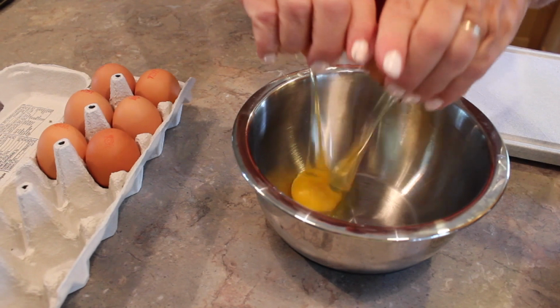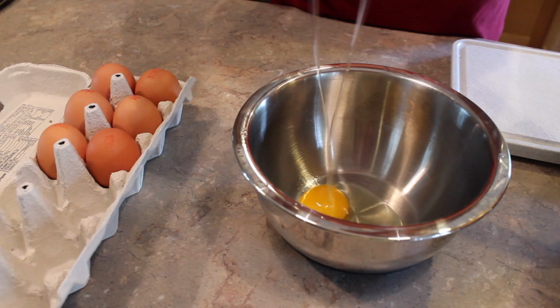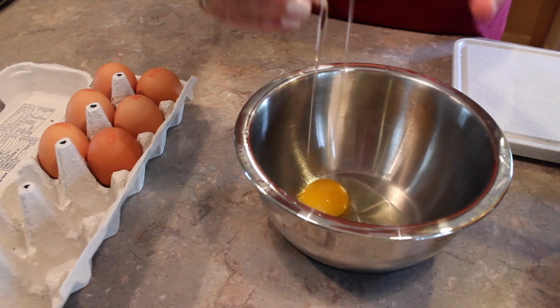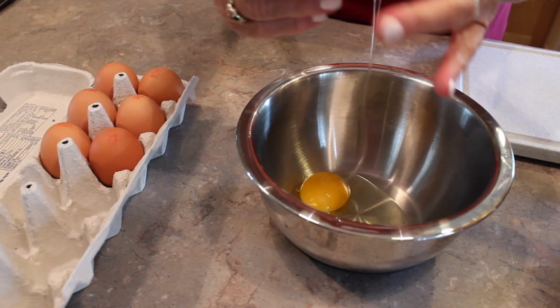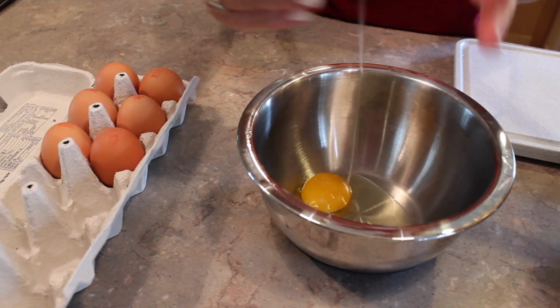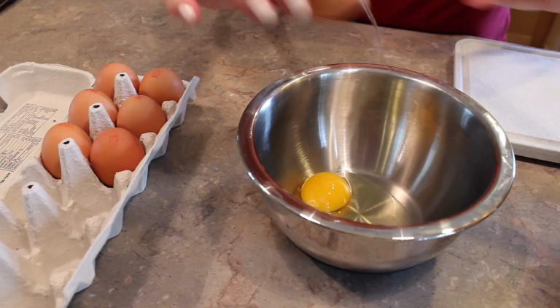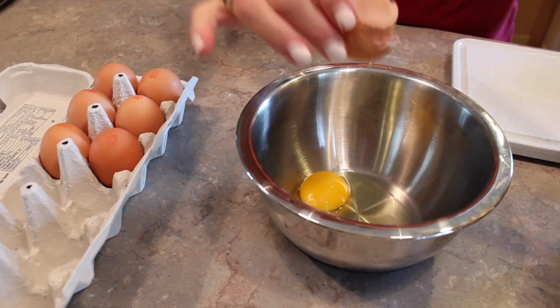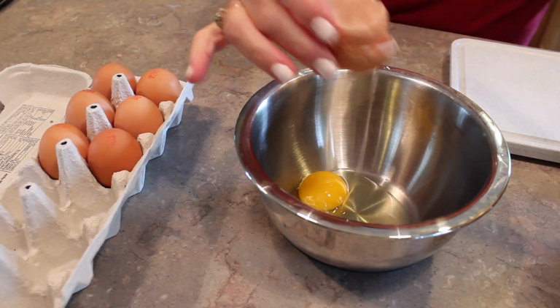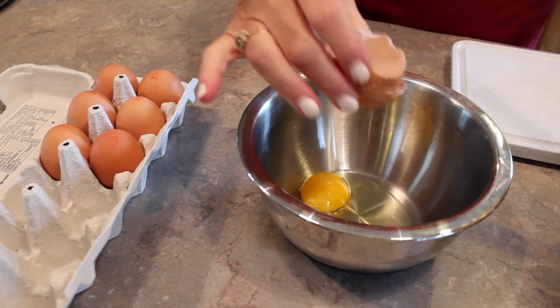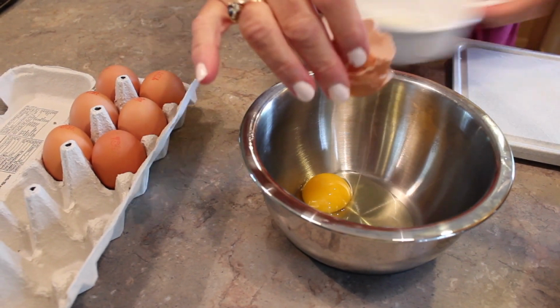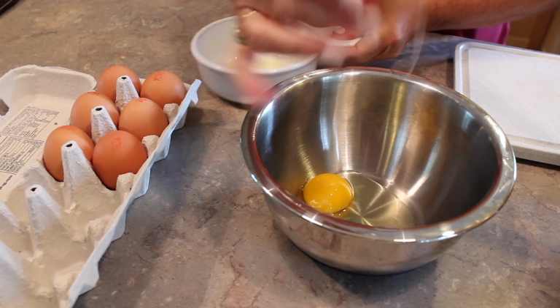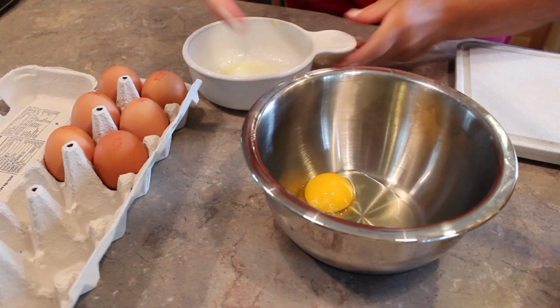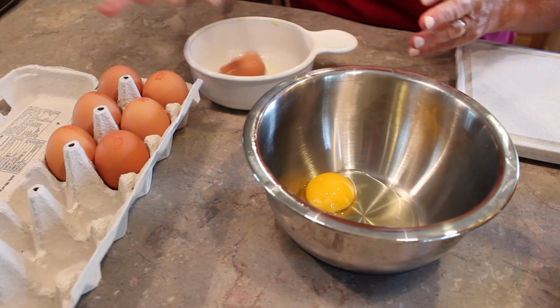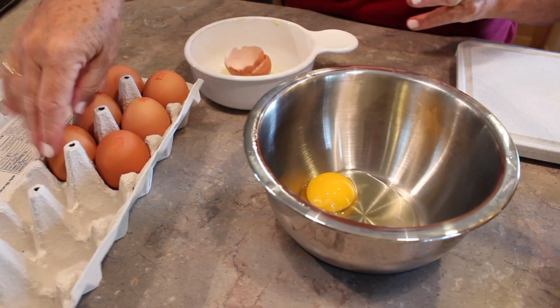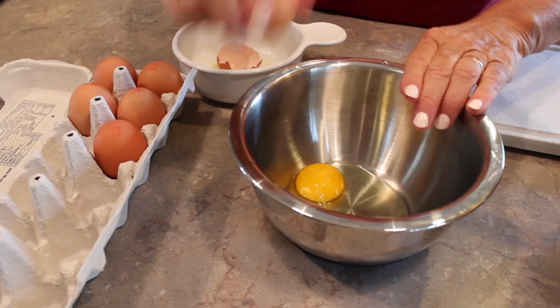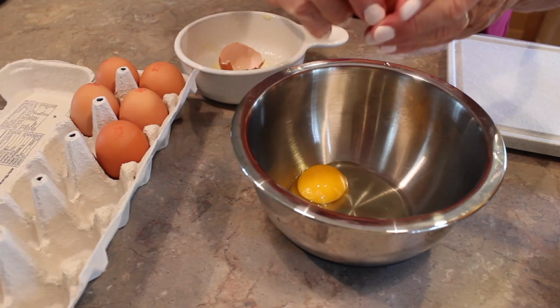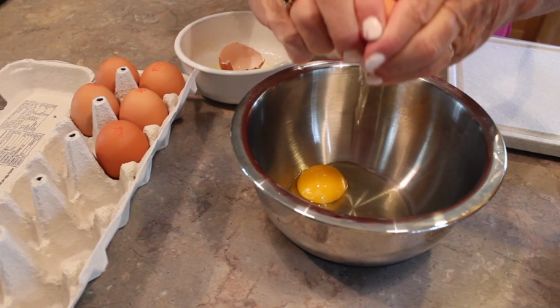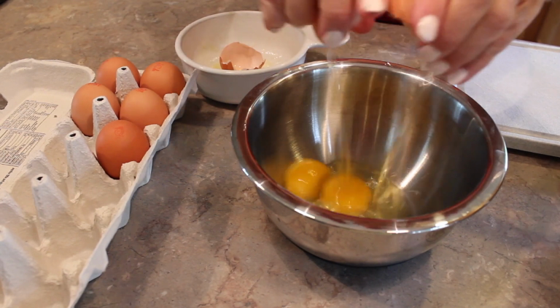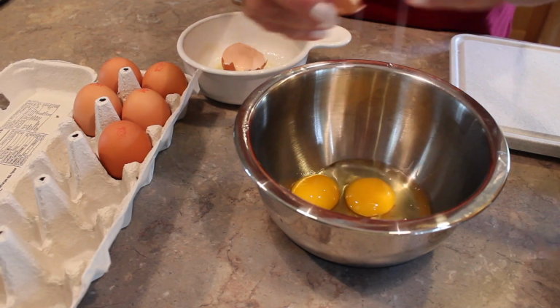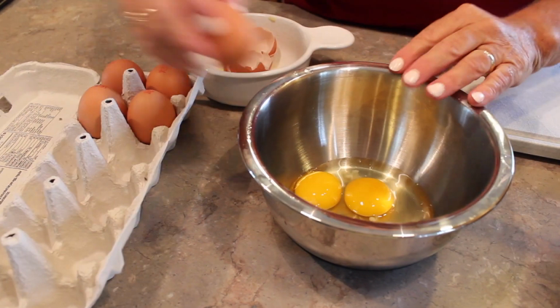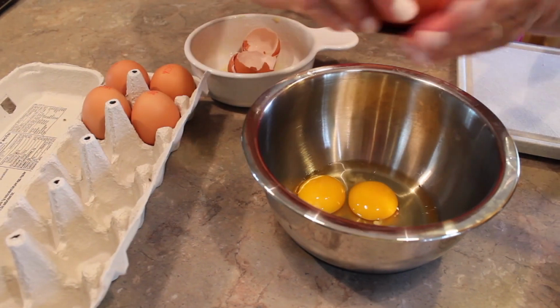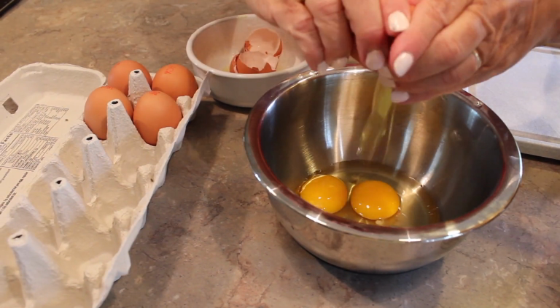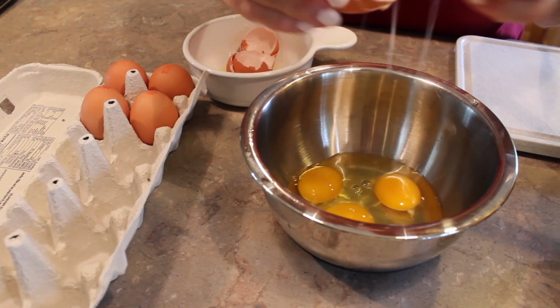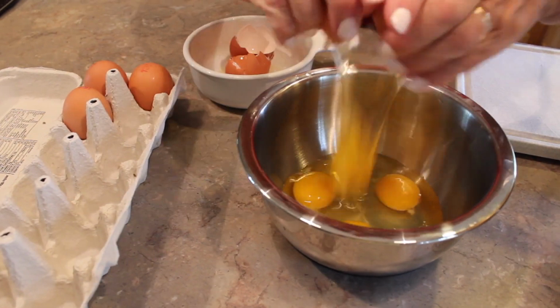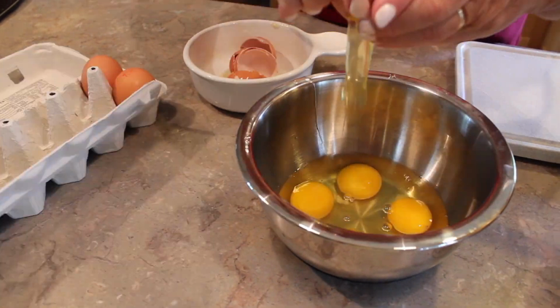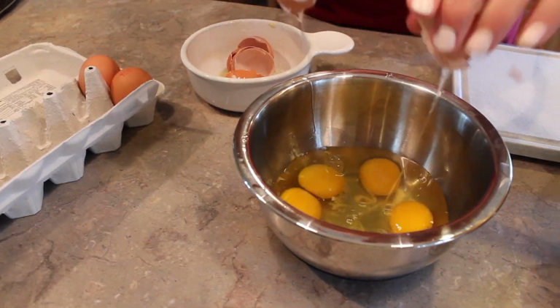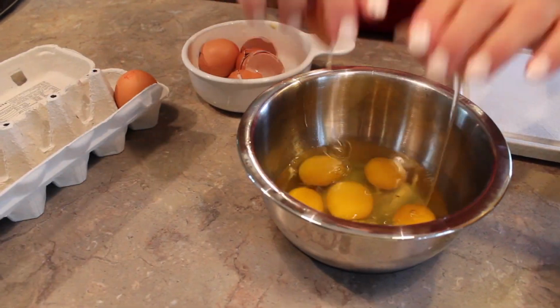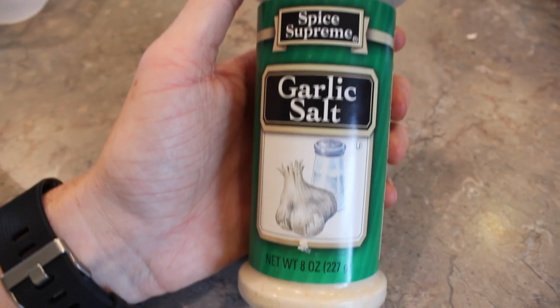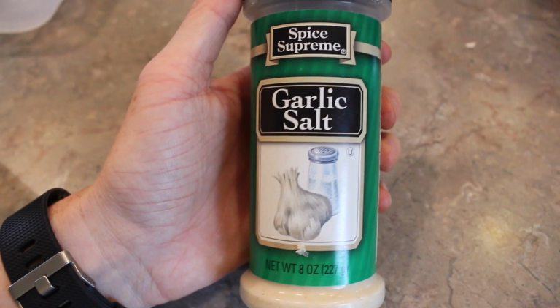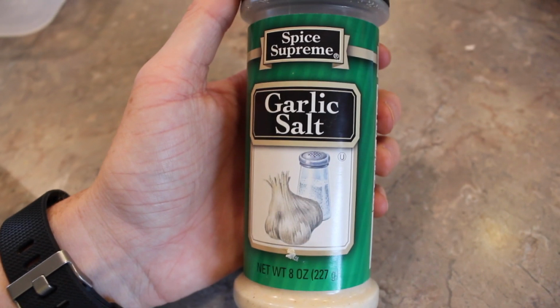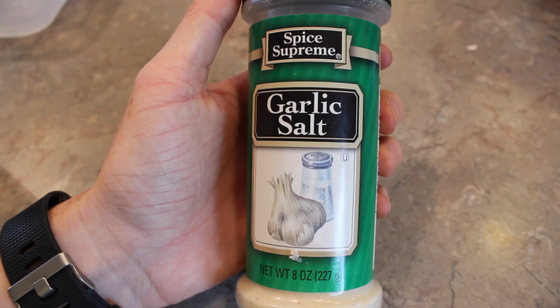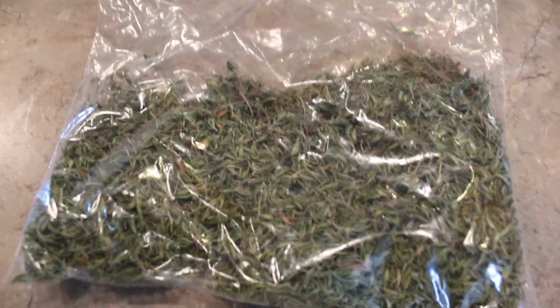Now it's time to crack six eggs and then you're going to beat those together. And now it is time to use any of the seasonings that you'd like.